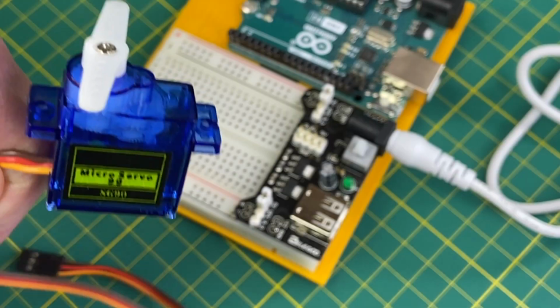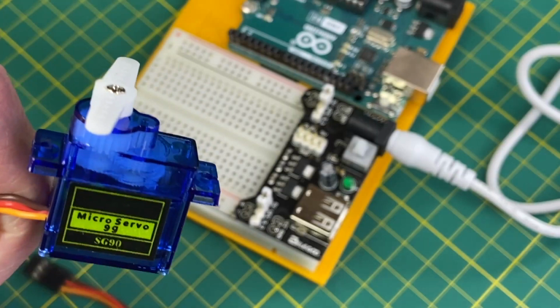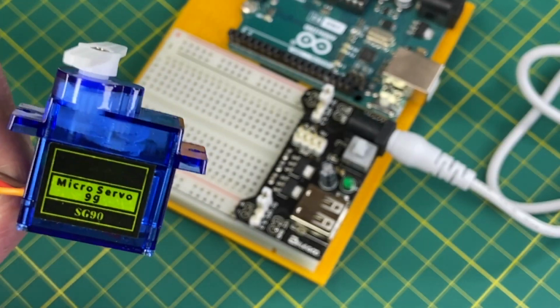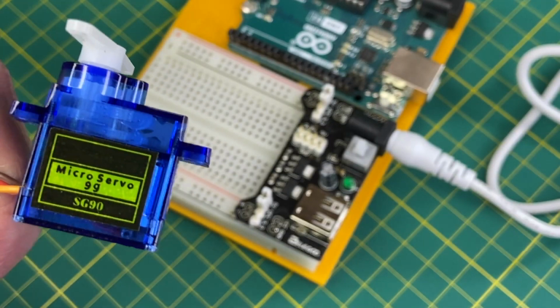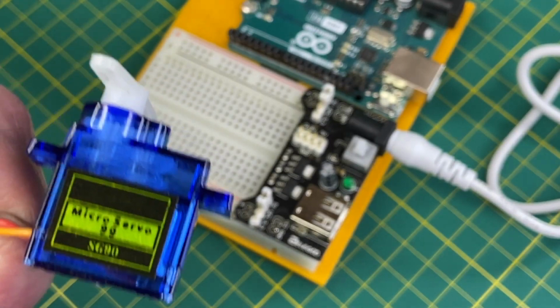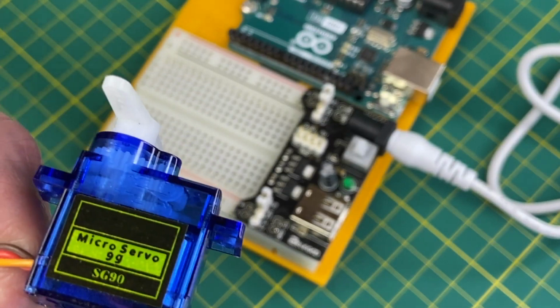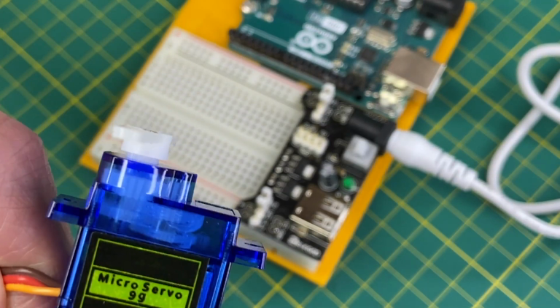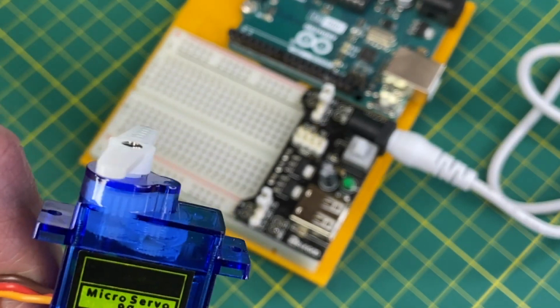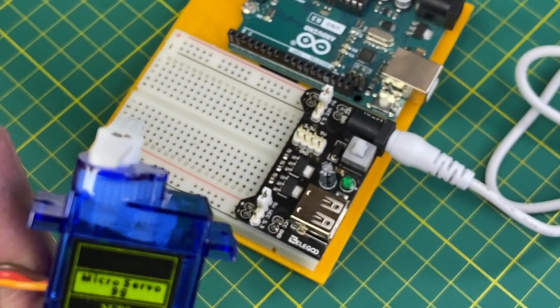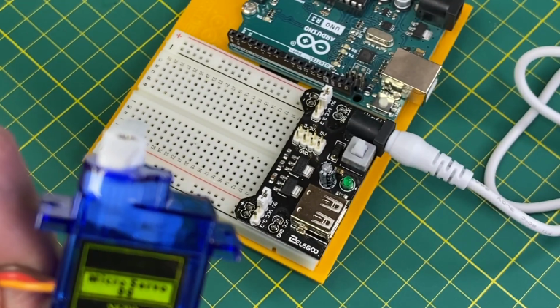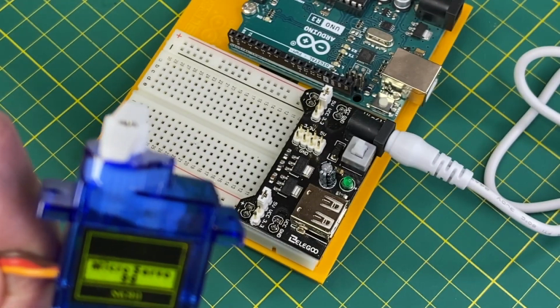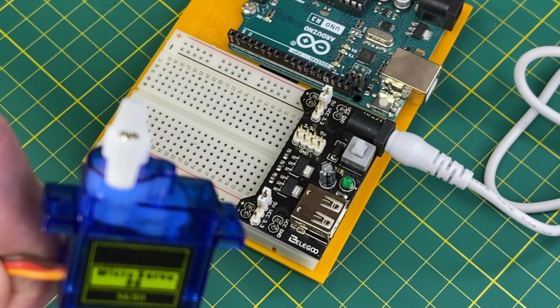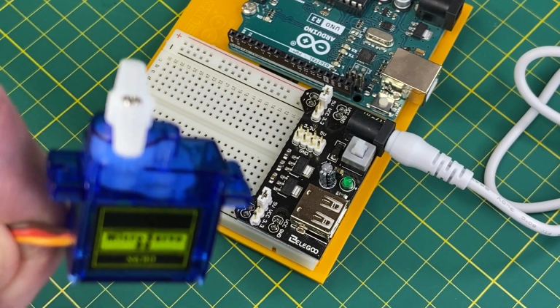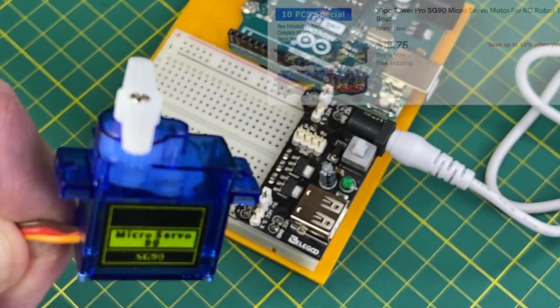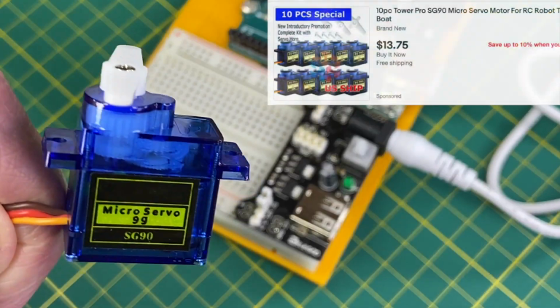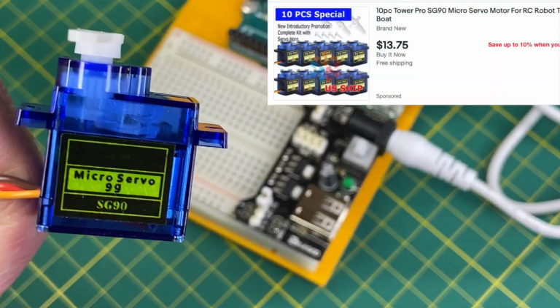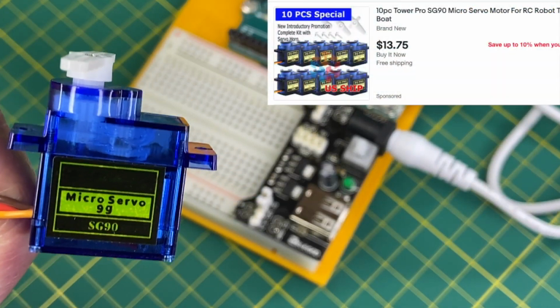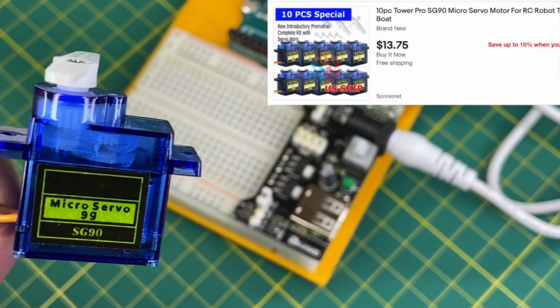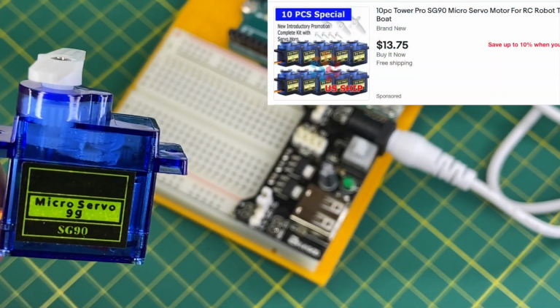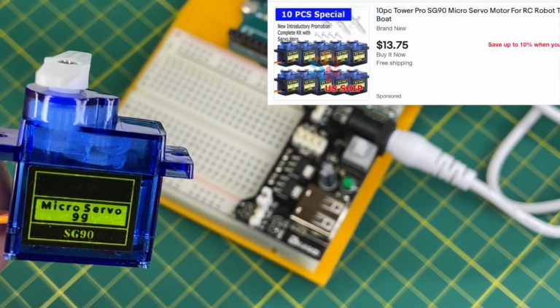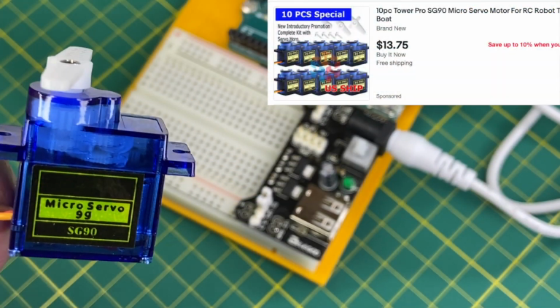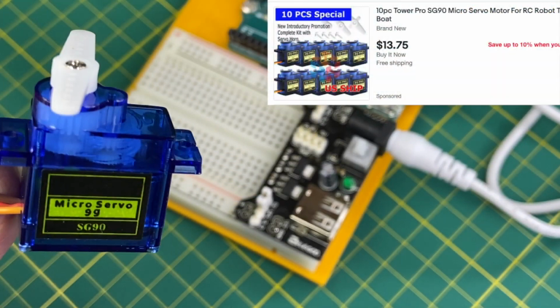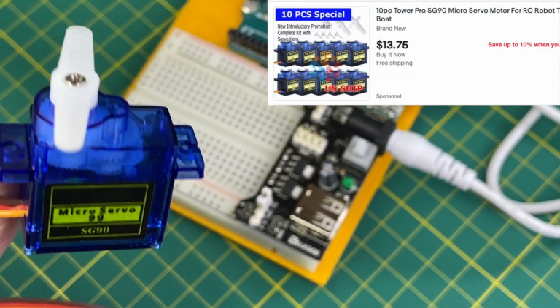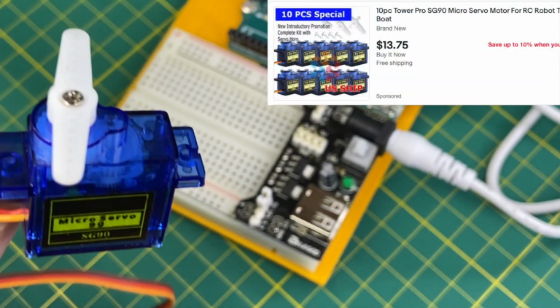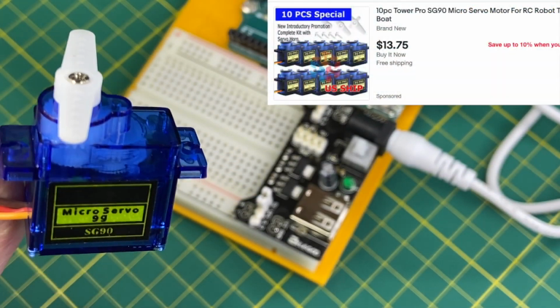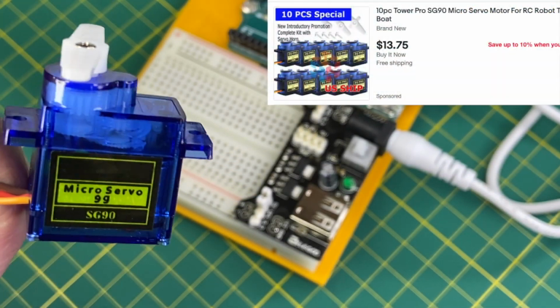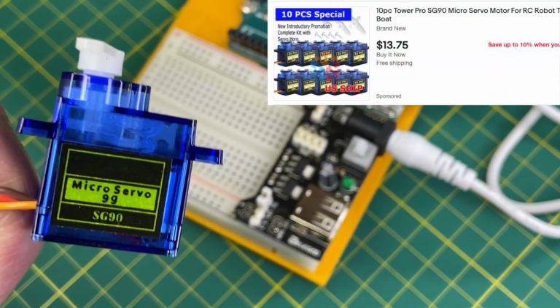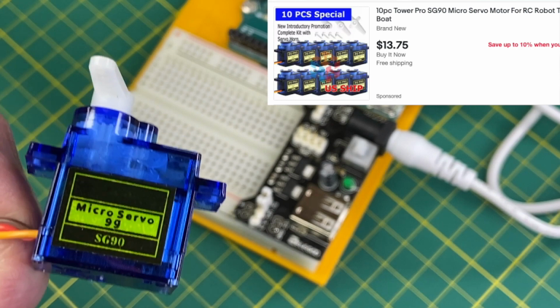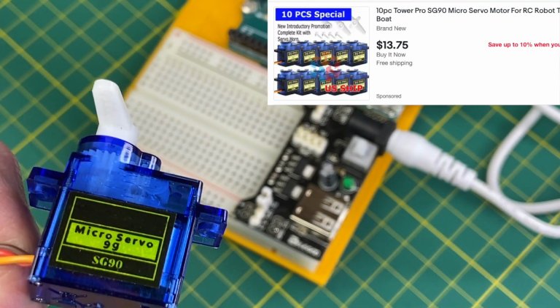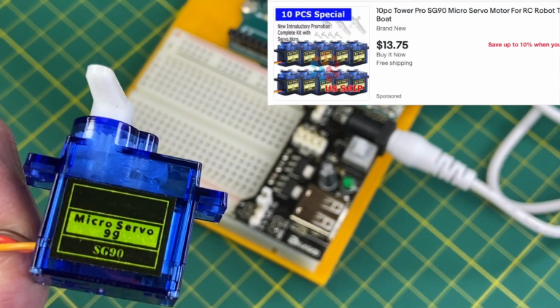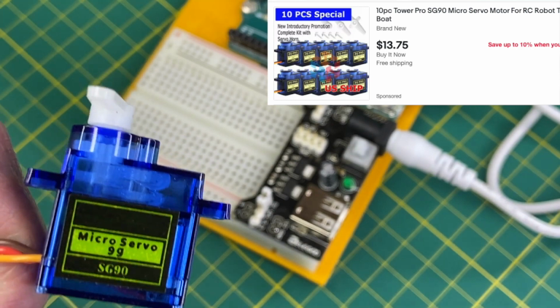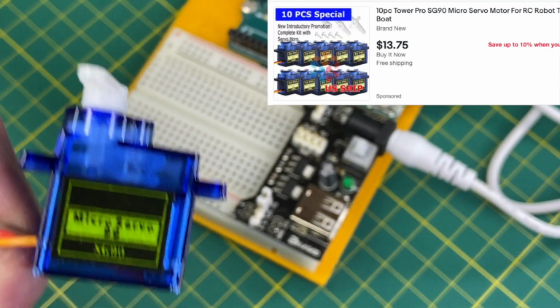Back to the servo for a moment. This is an SG90 knockoff servo — small and very cheap. You can find 10 packs of these servos for around $14 on eBay.